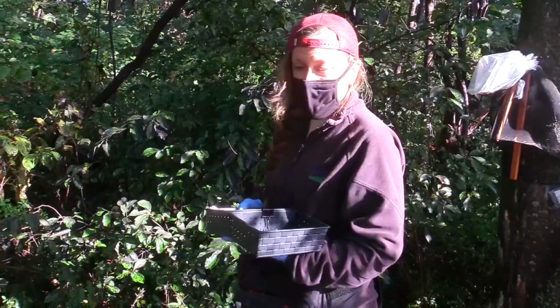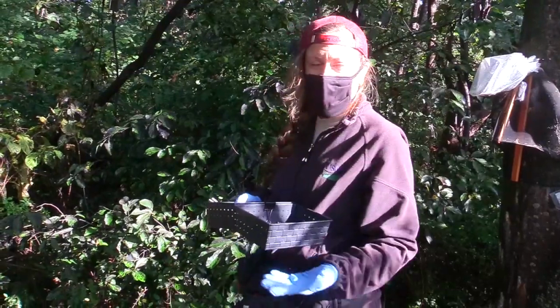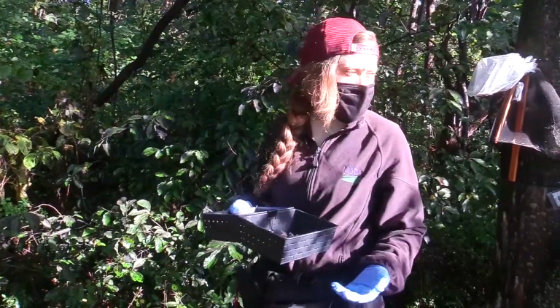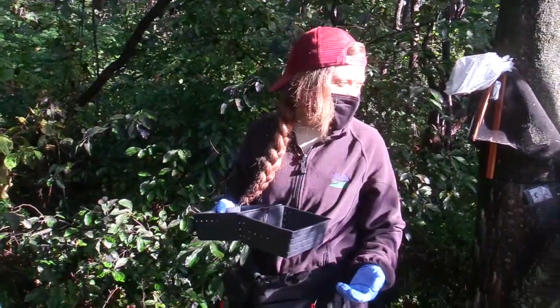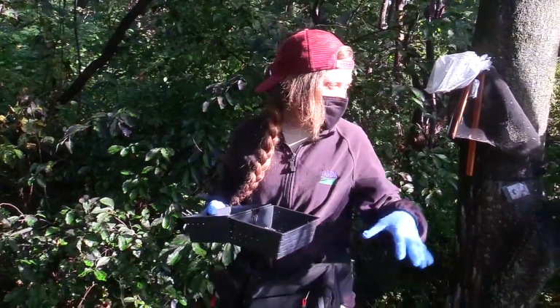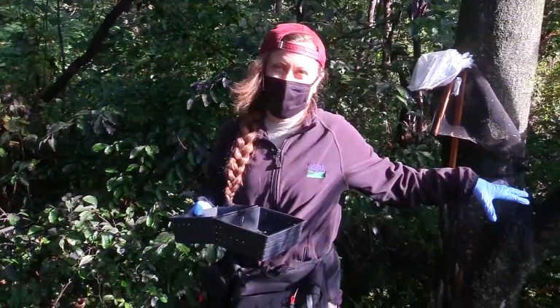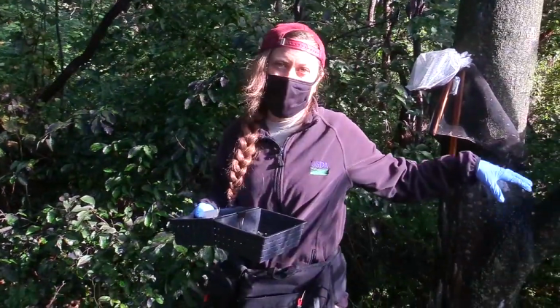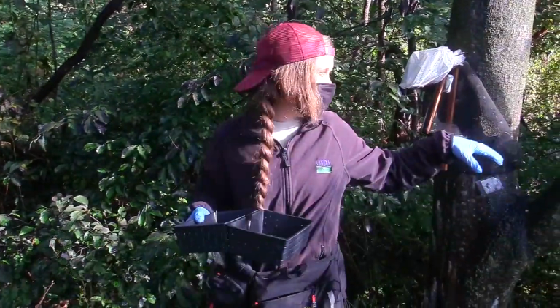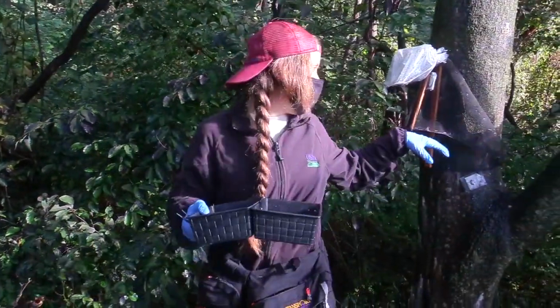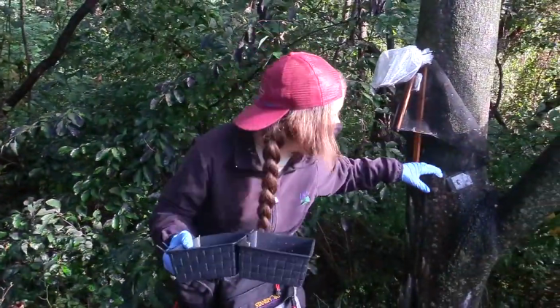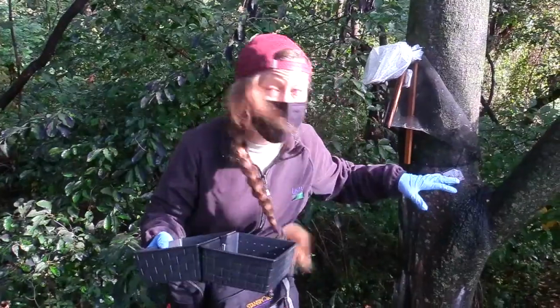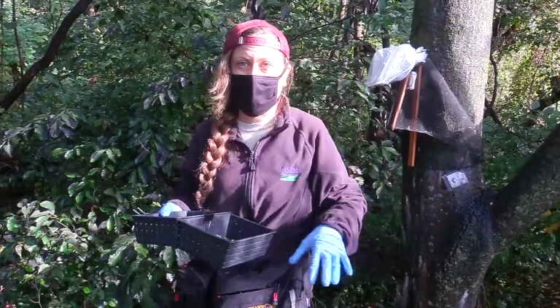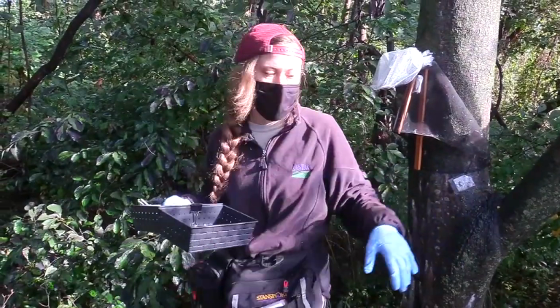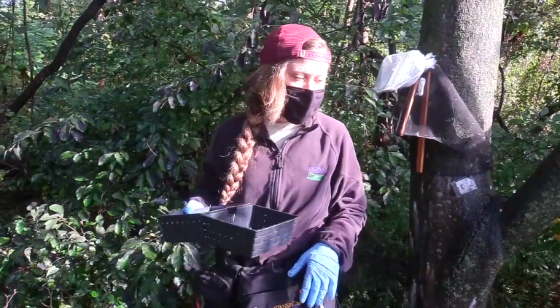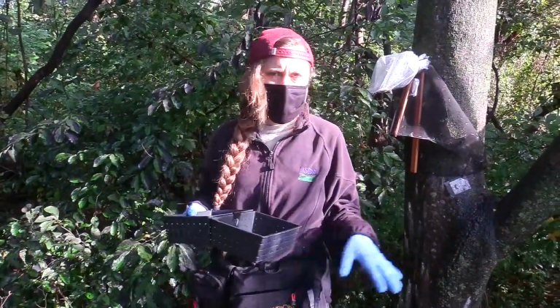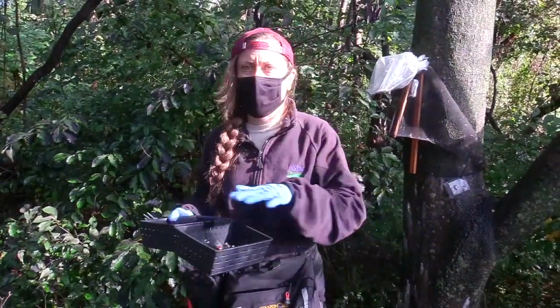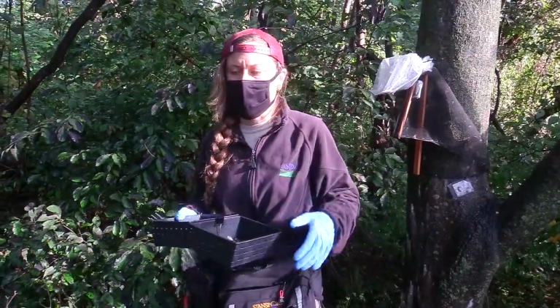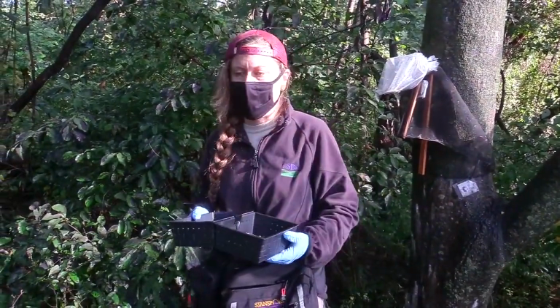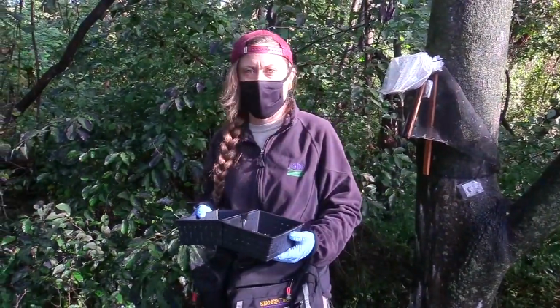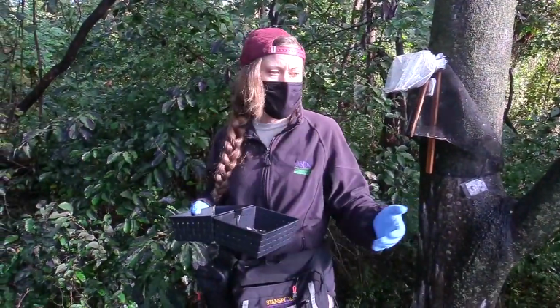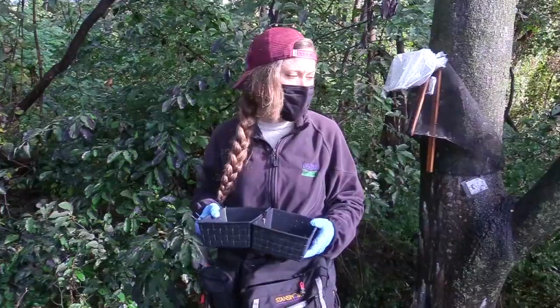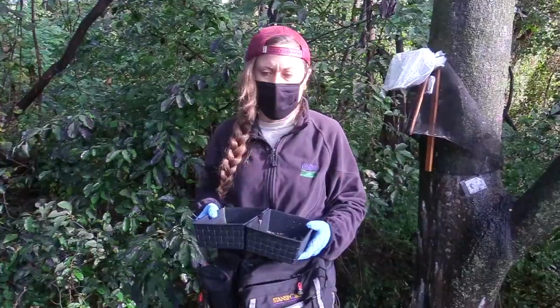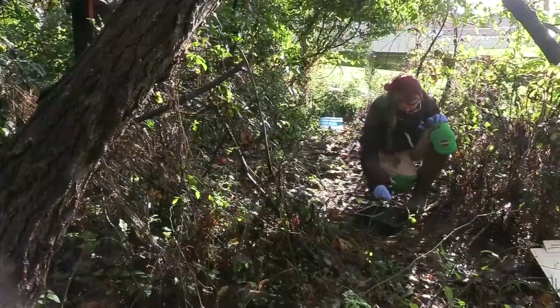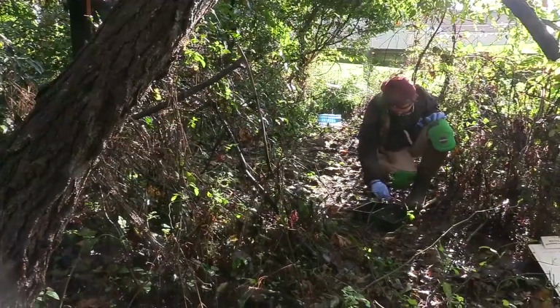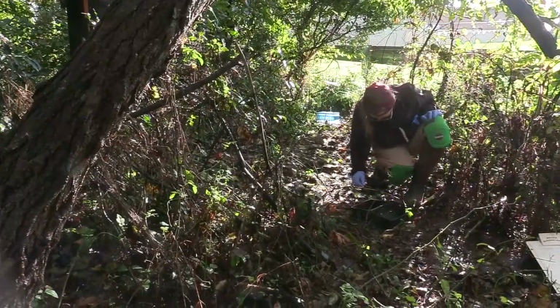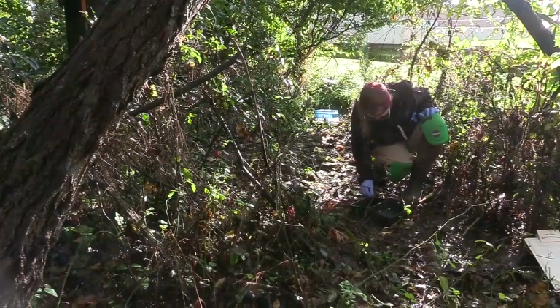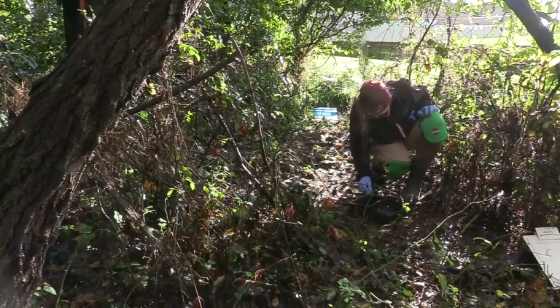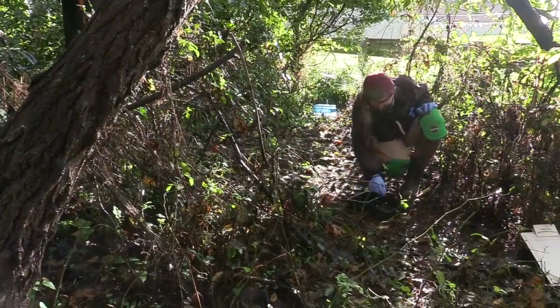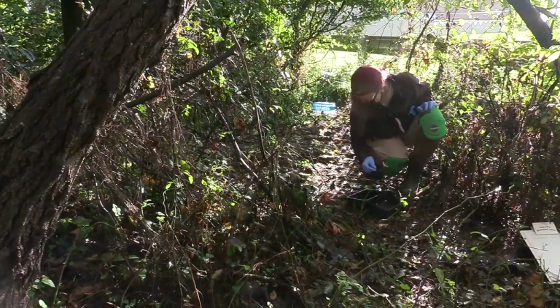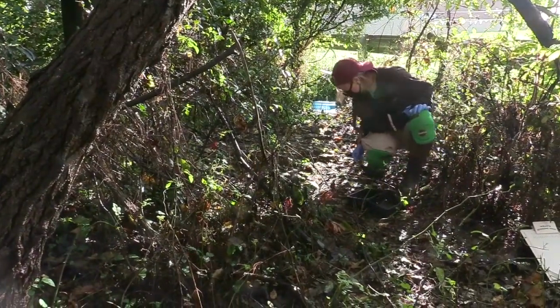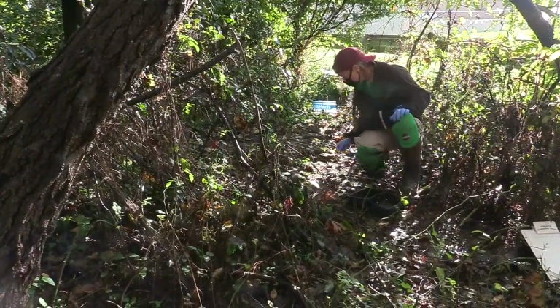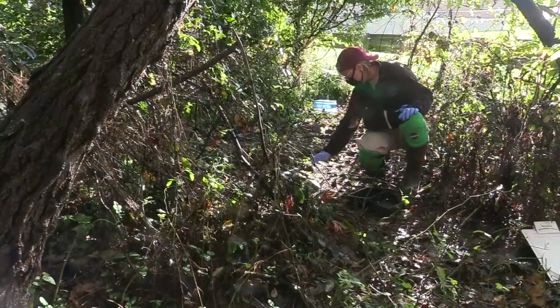The fourth element that we have, which we can't see right now, is a tarp that we lay down. That's just another surface that we analyze — we look for spotted lanternflies and also any other non-target species that are affected by this.